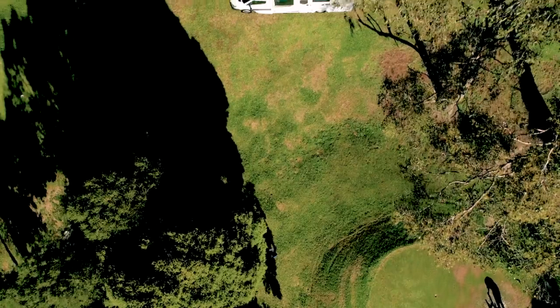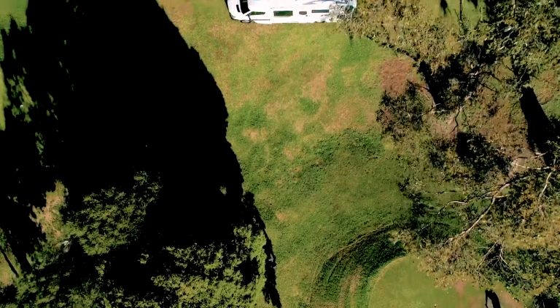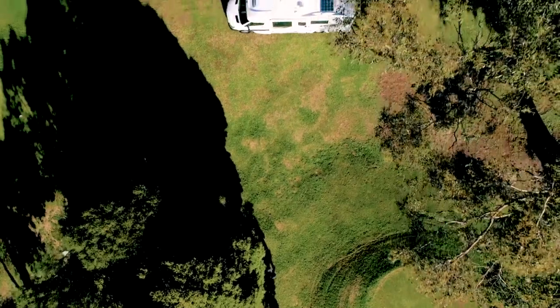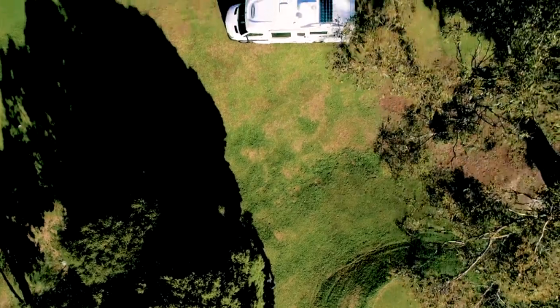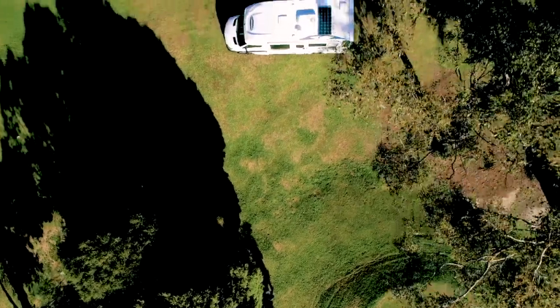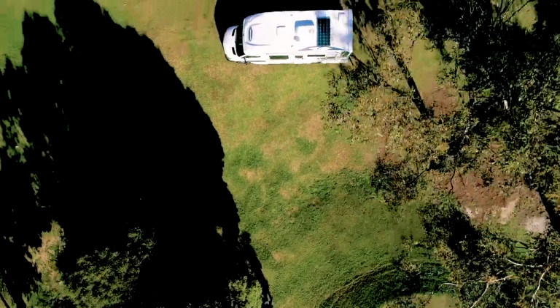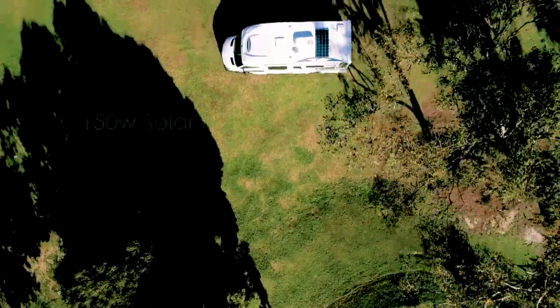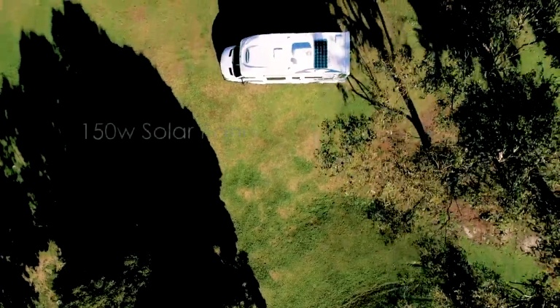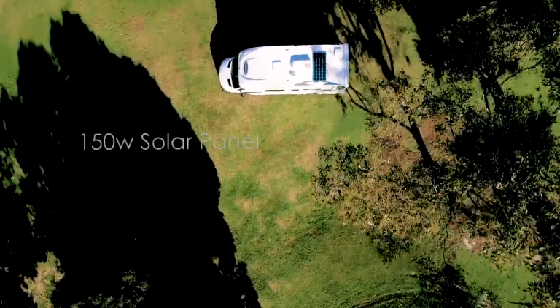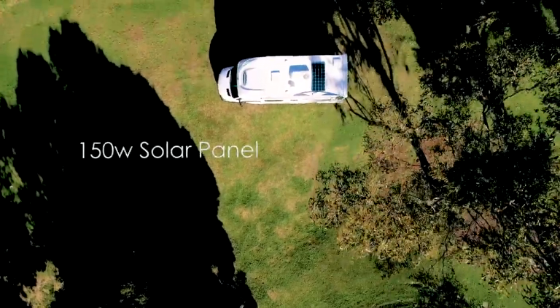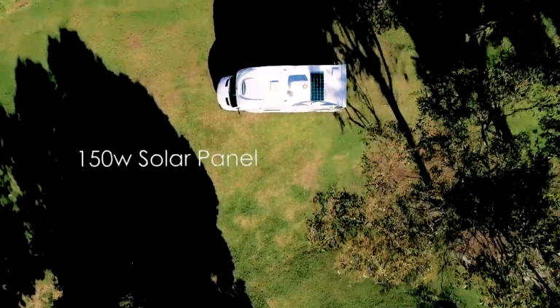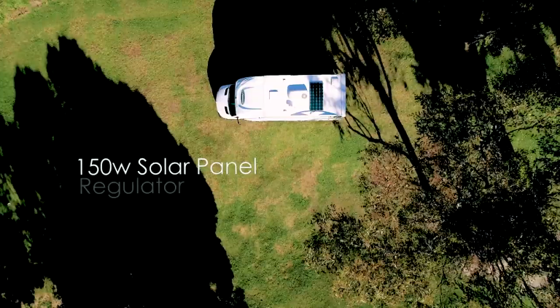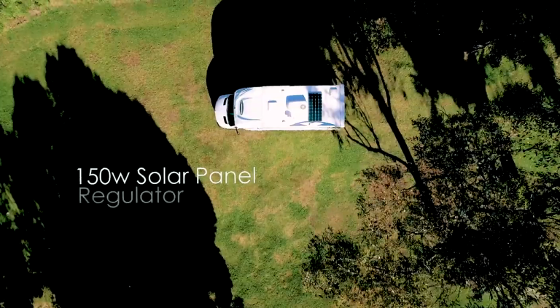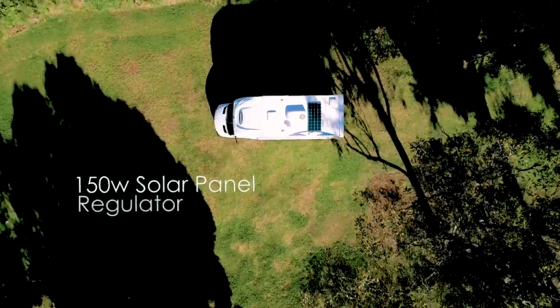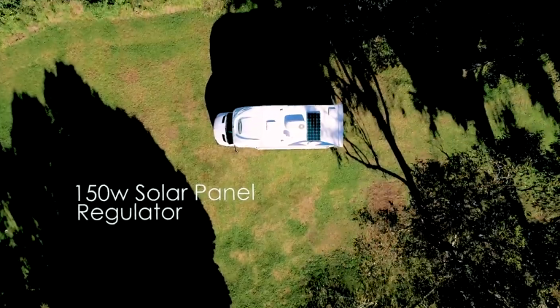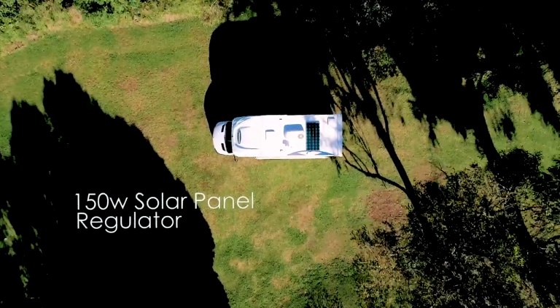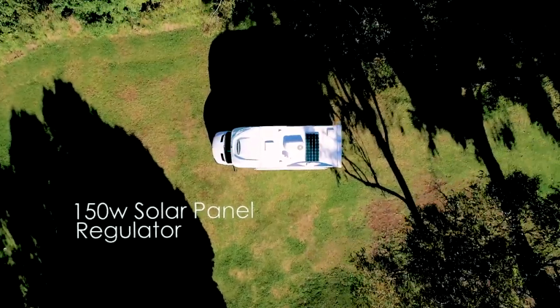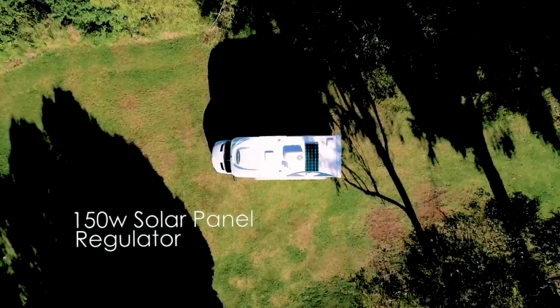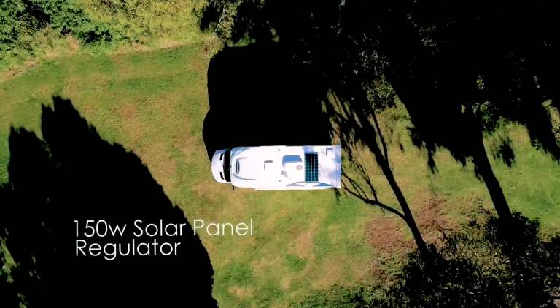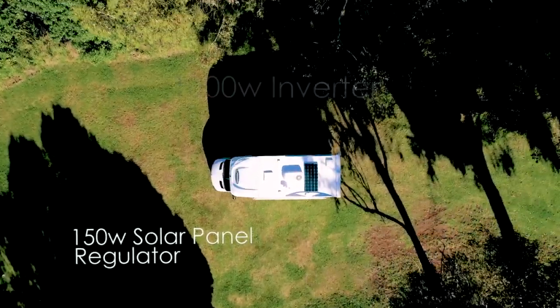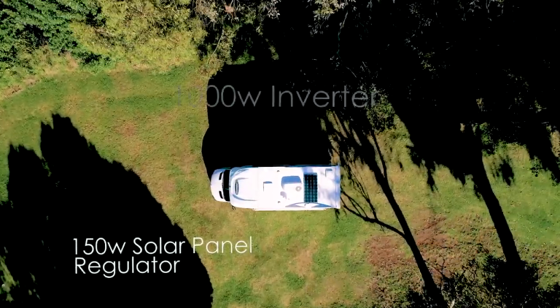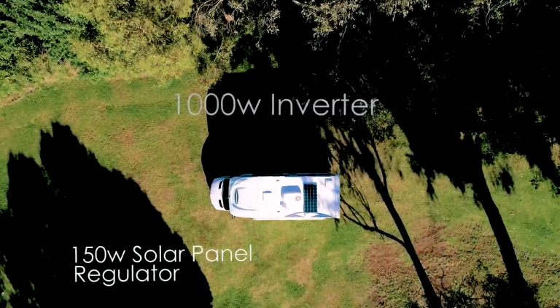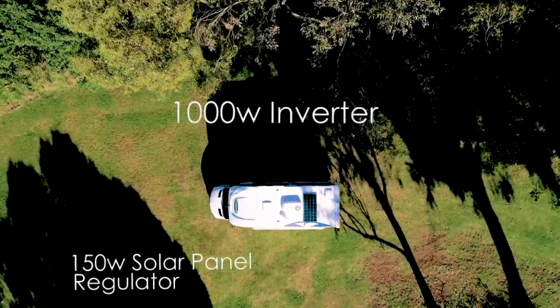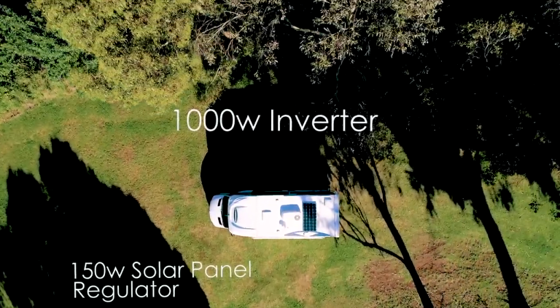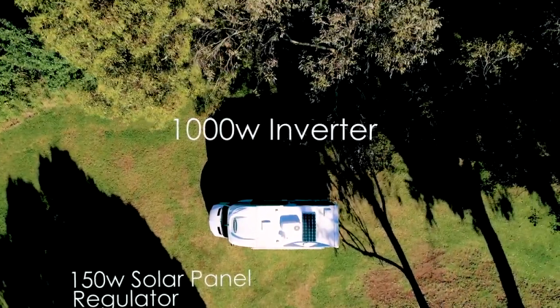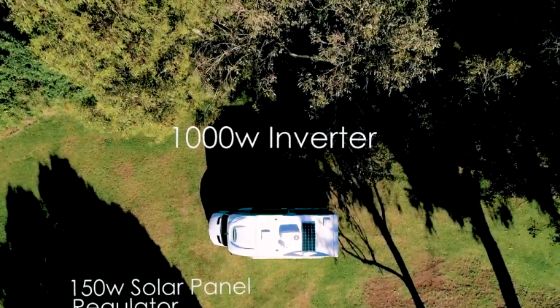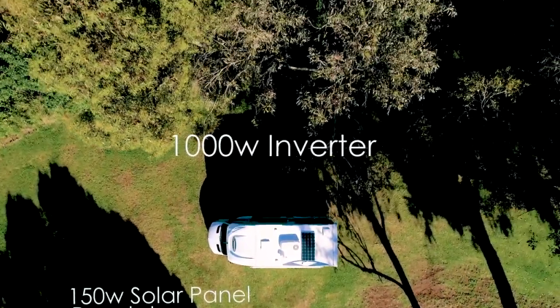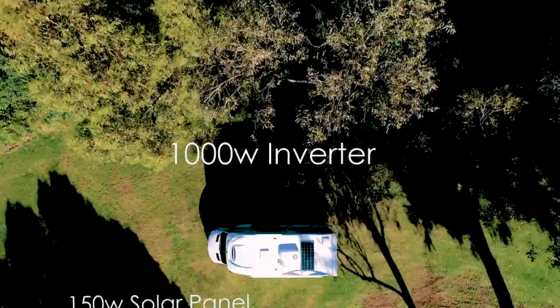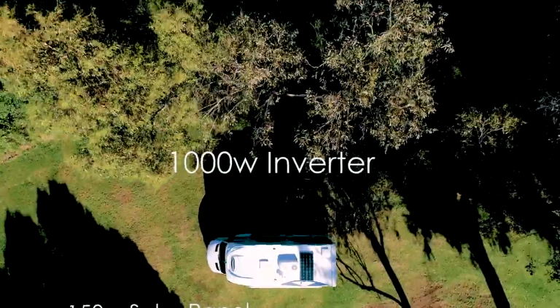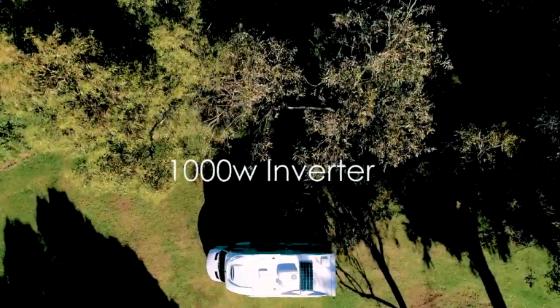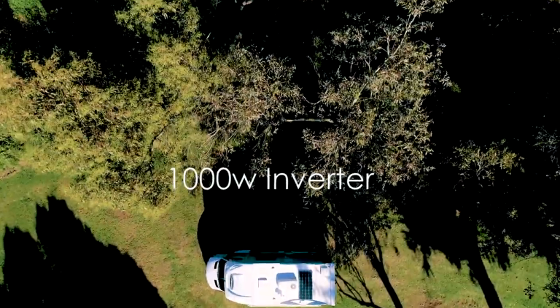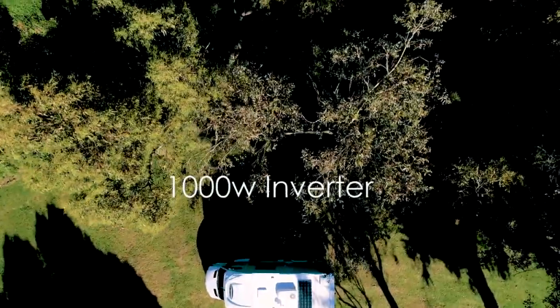Up on the roof, you will find a 150 watt solar panel and a regulator. This is a standard feature on the Atlantis Series, as is the 1000 watt inverter.